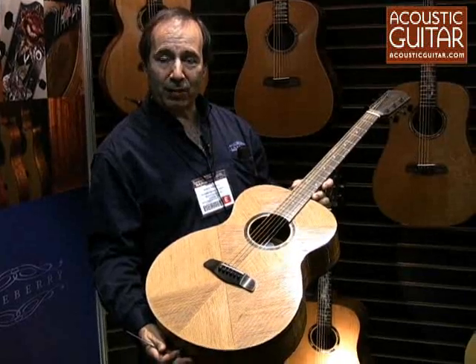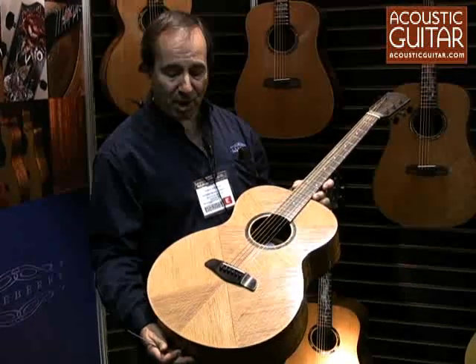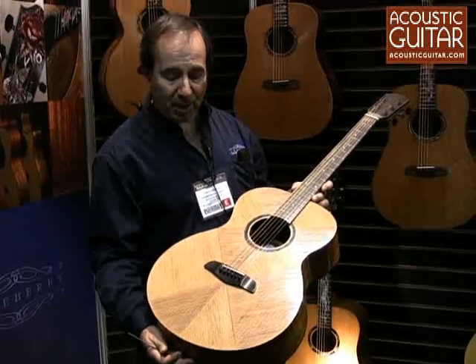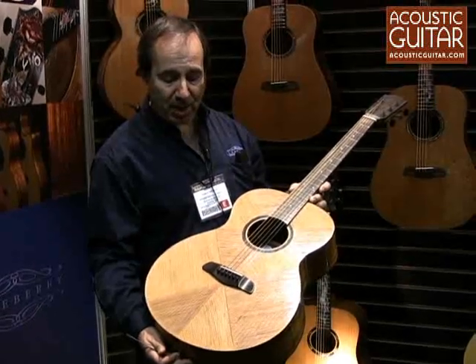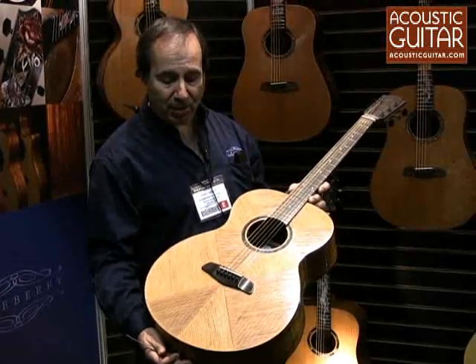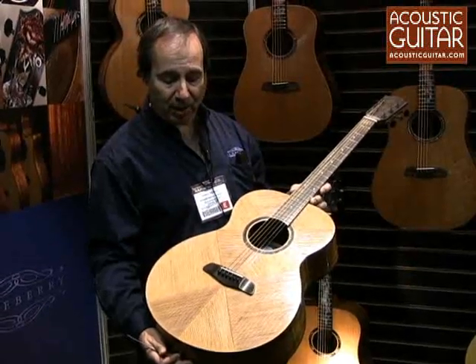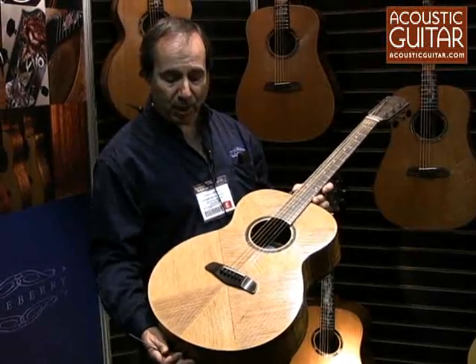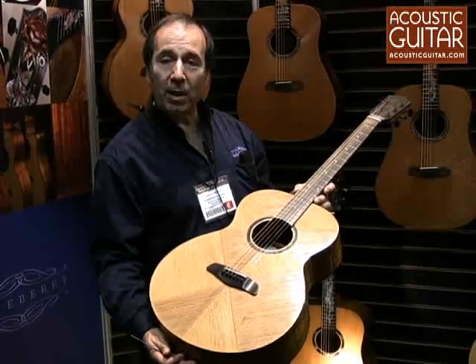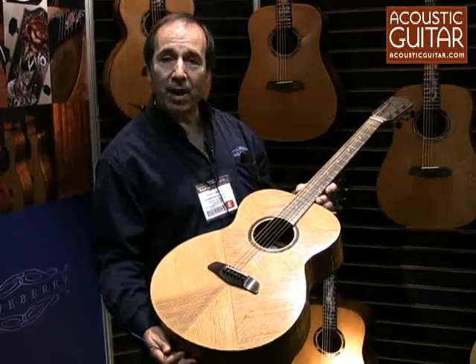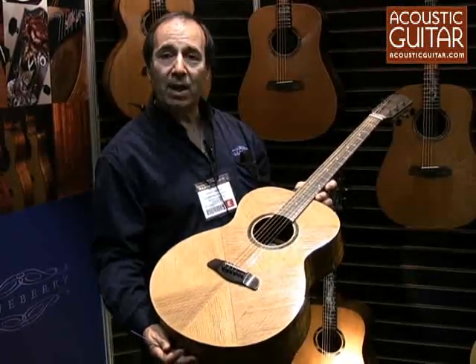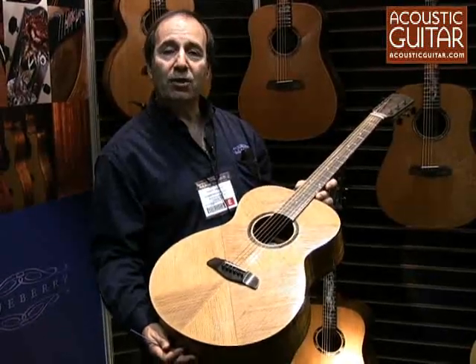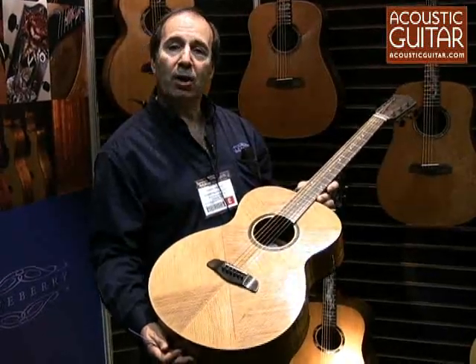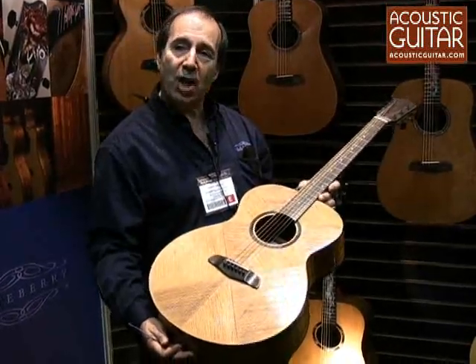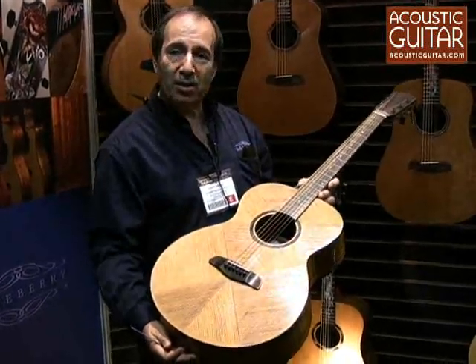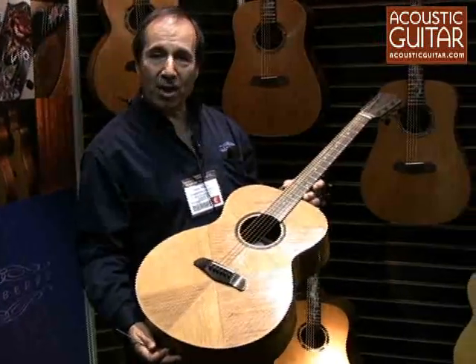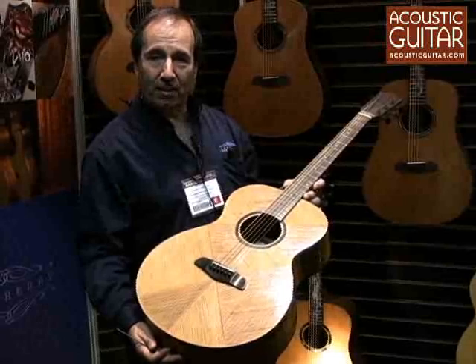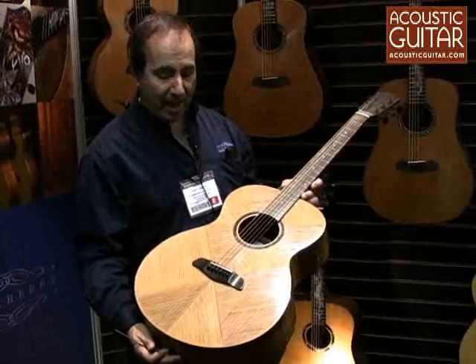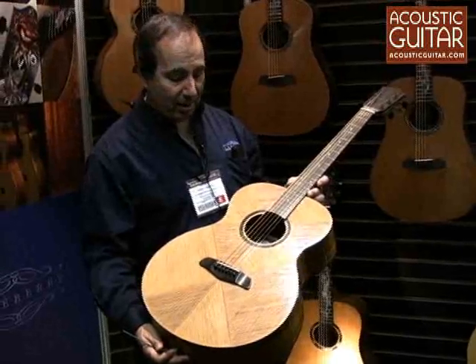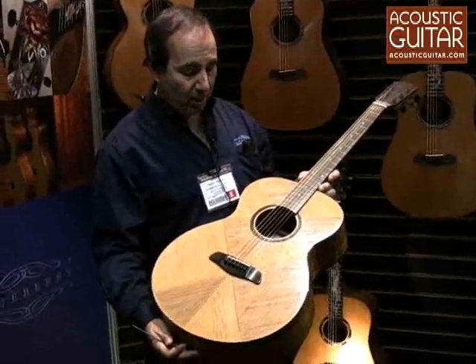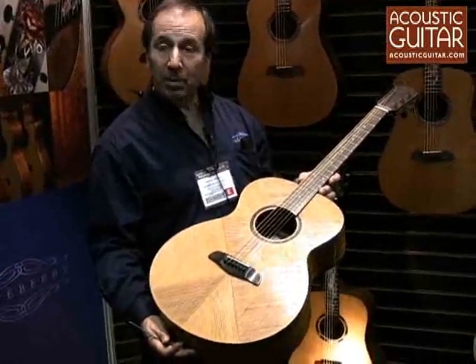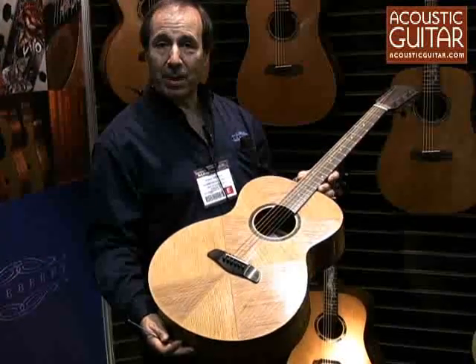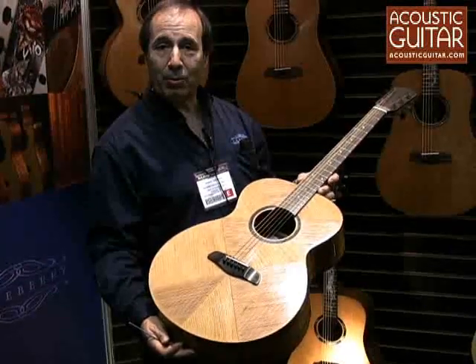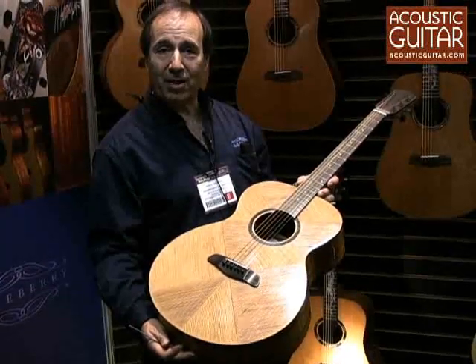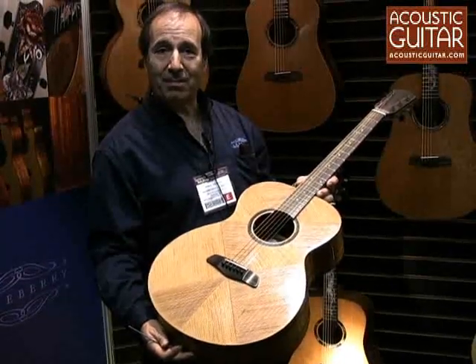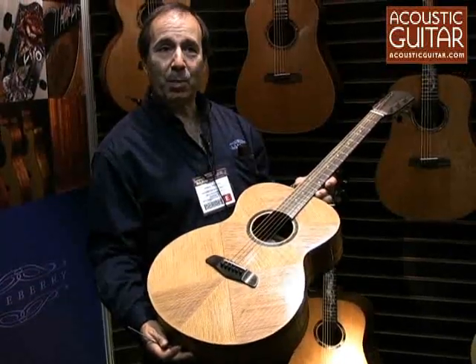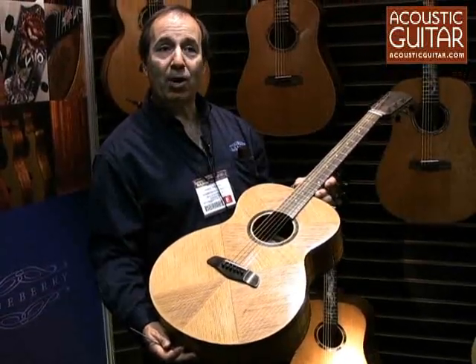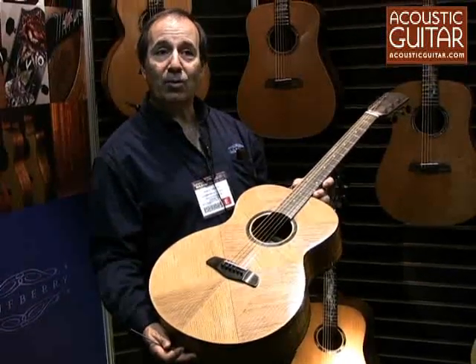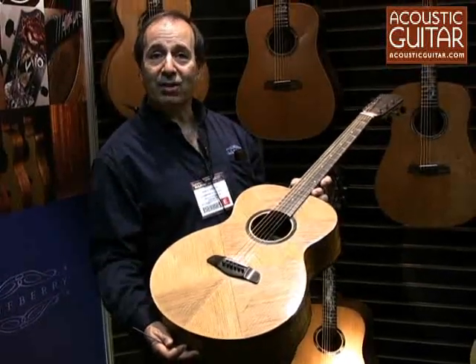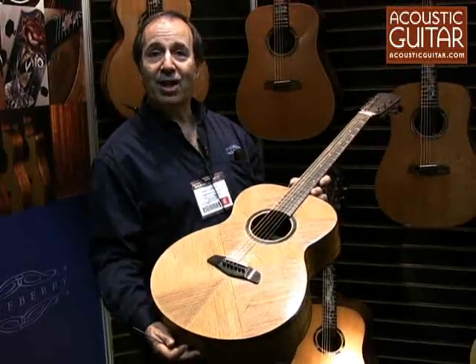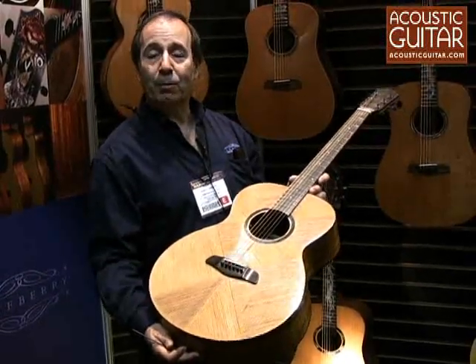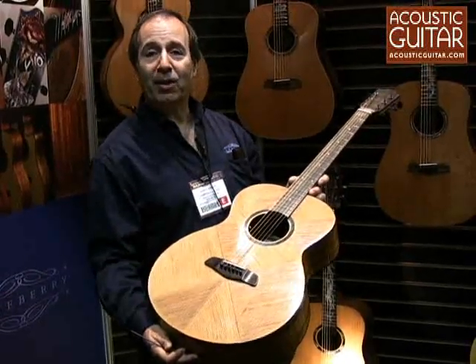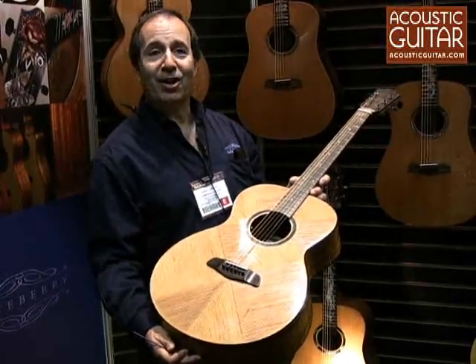It's the first time, I think, in many years that there's been a new, innovative guitar design and construction. And we're pleased to be able to offer this. It's part of our whole series of Blueberry guitars.